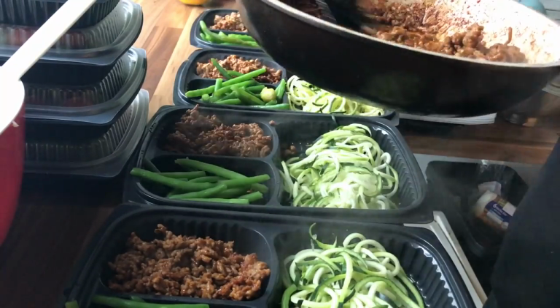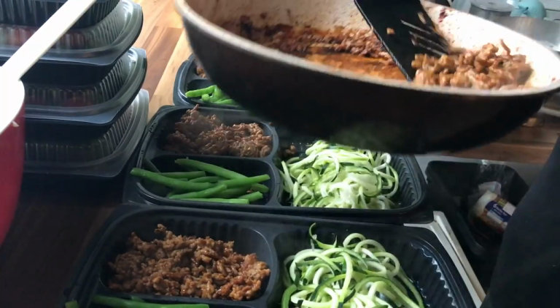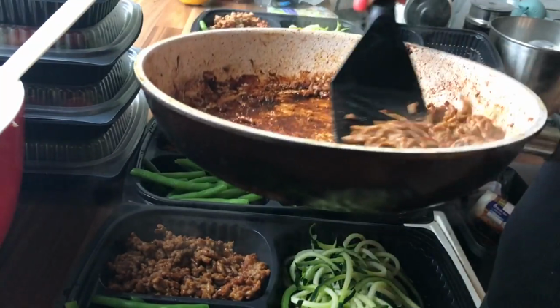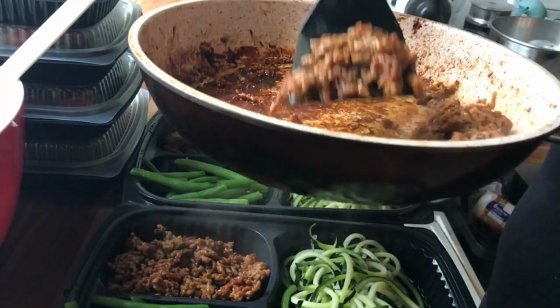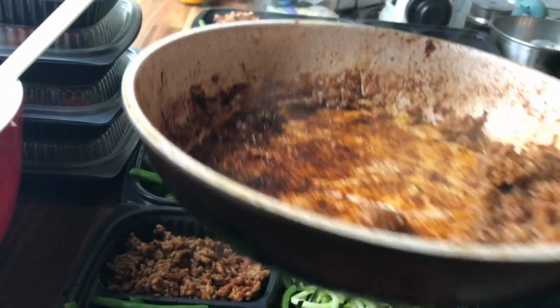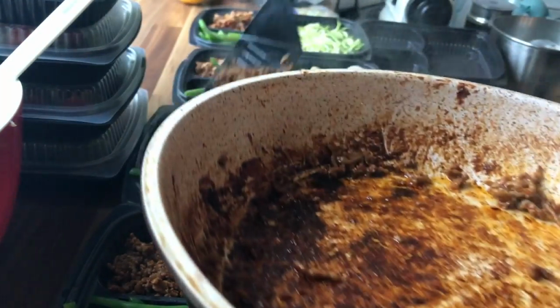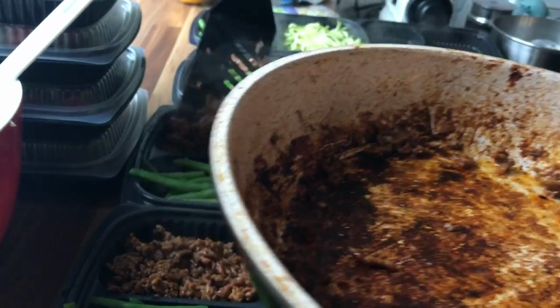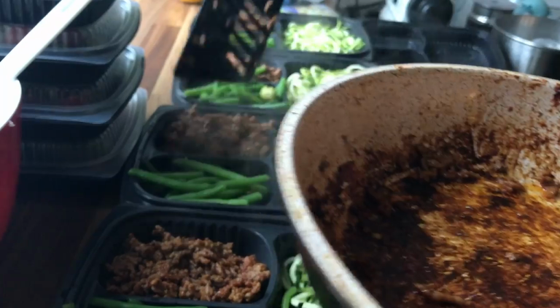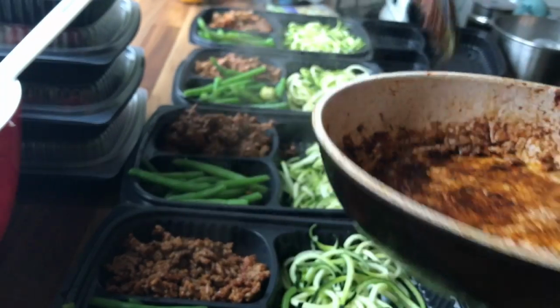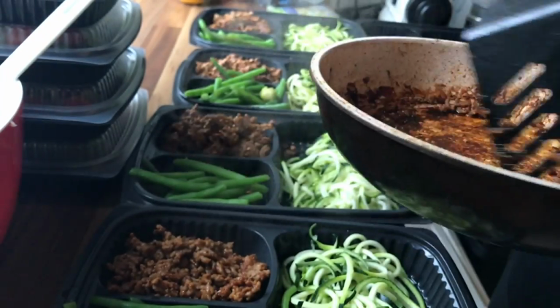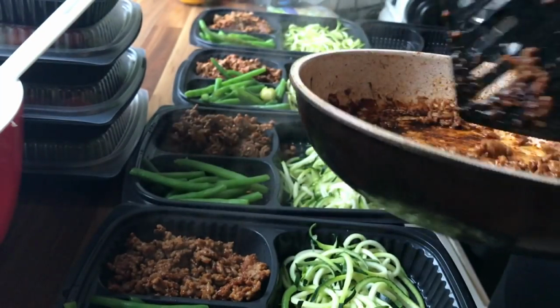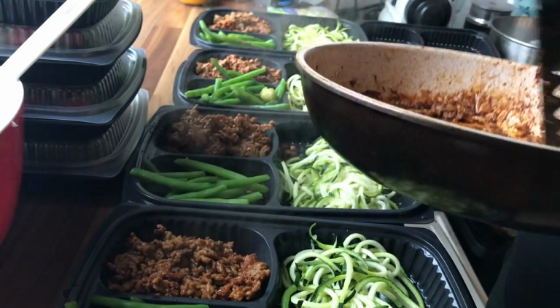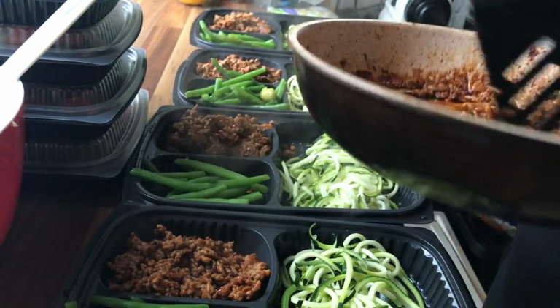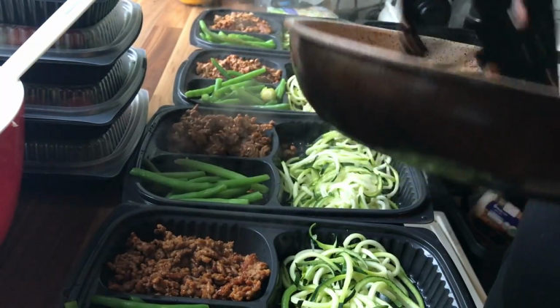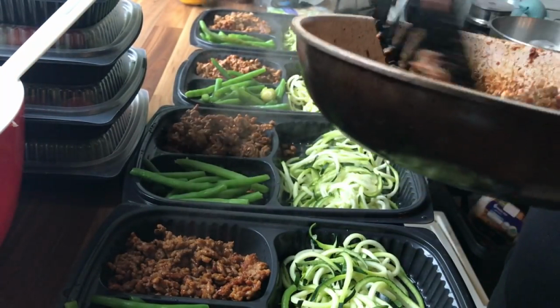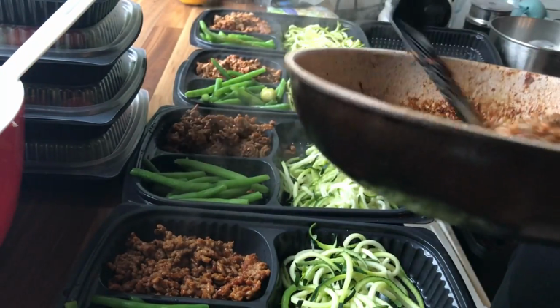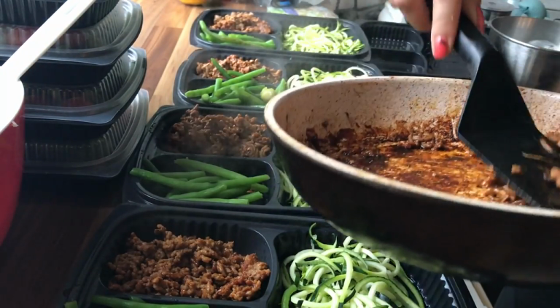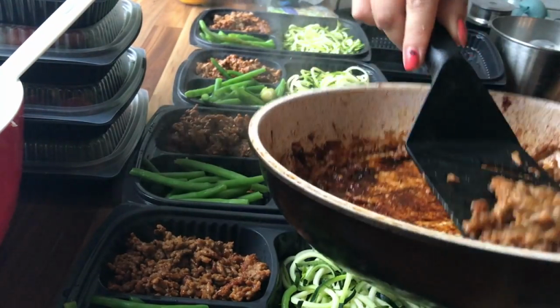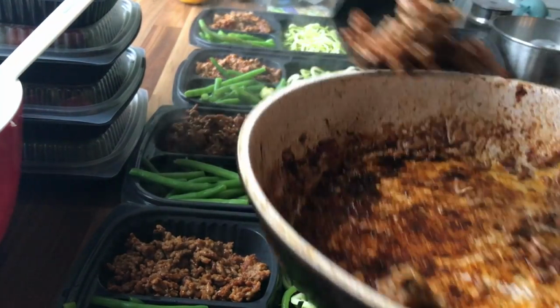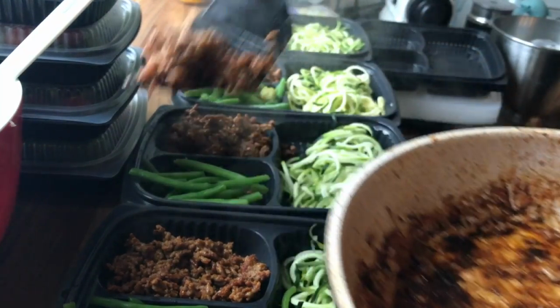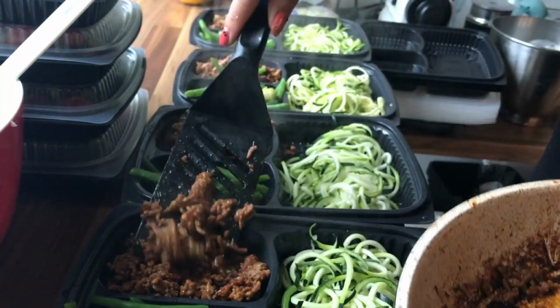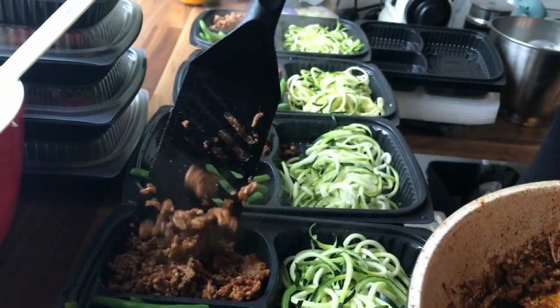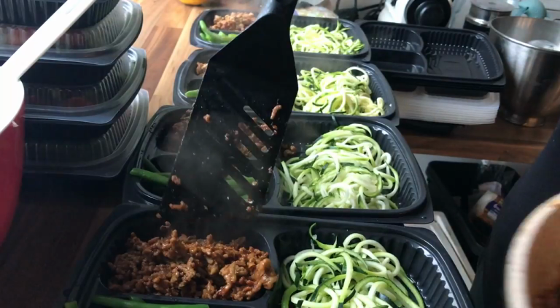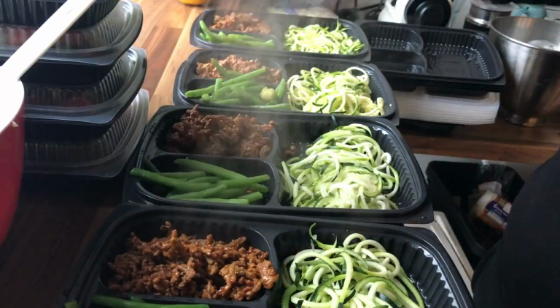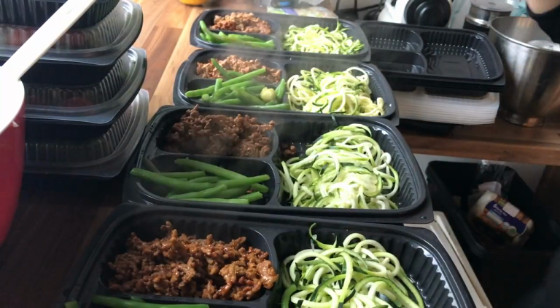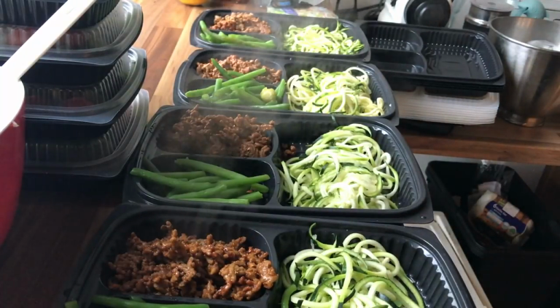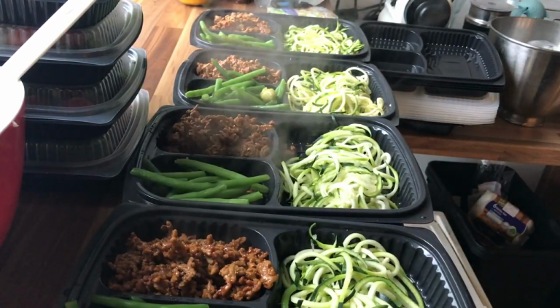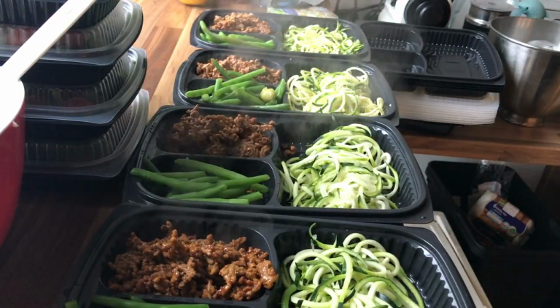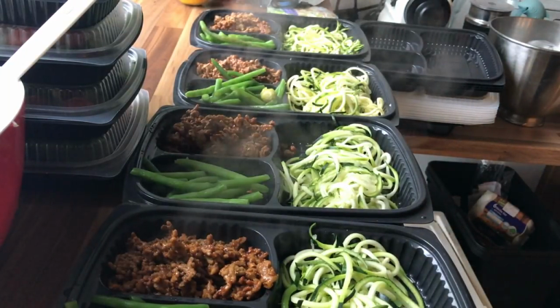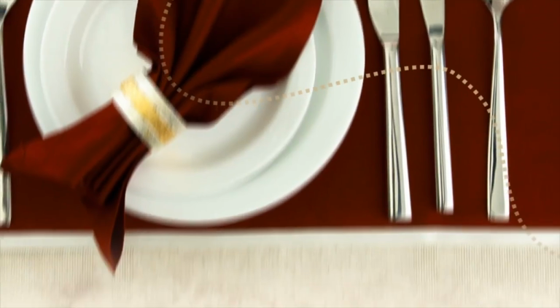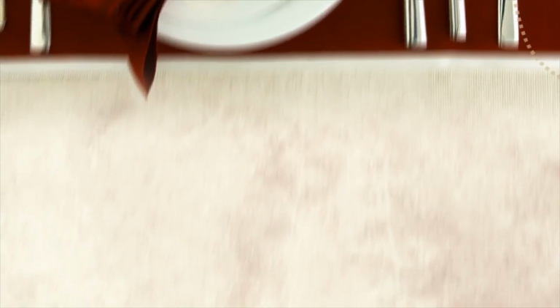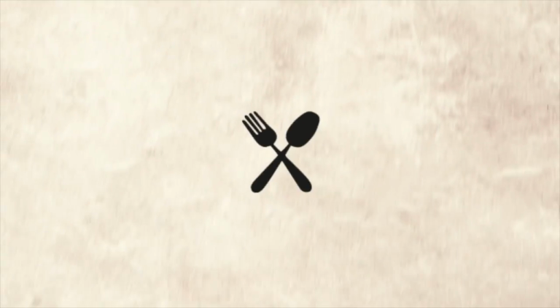I hope you enjoyed this video. Please let me know in the comment section below what I can turn into a low carb recipe for you. See you next Saturday, same time, same place. Thank you for watching.